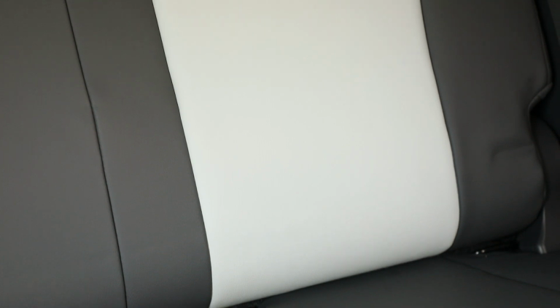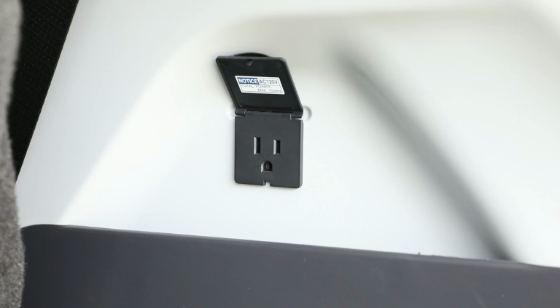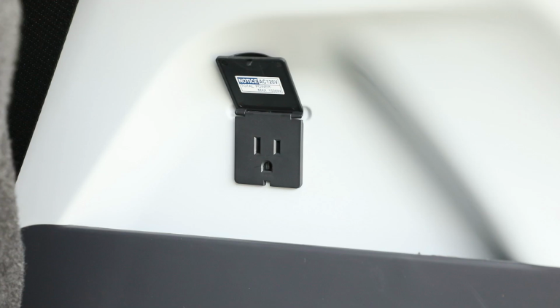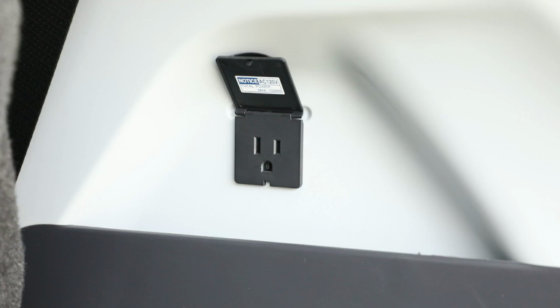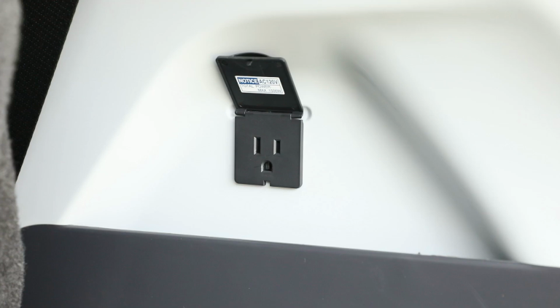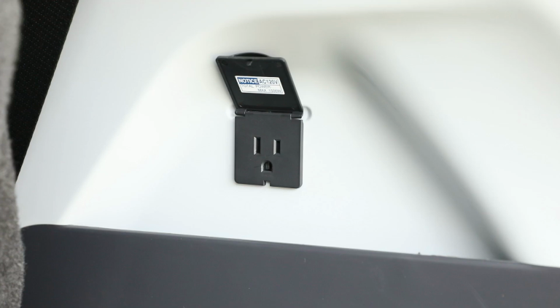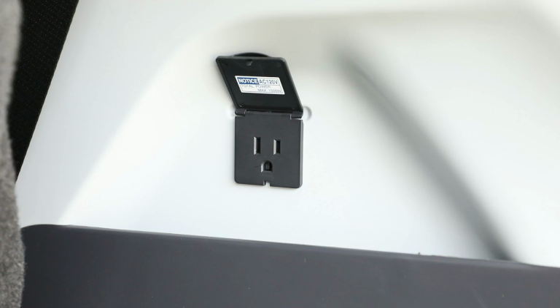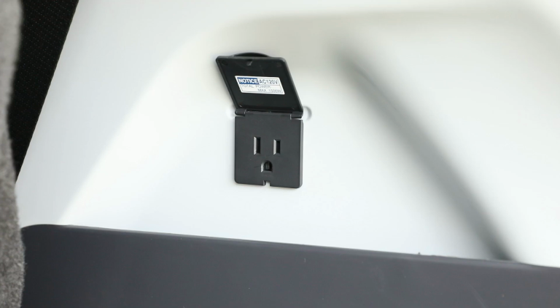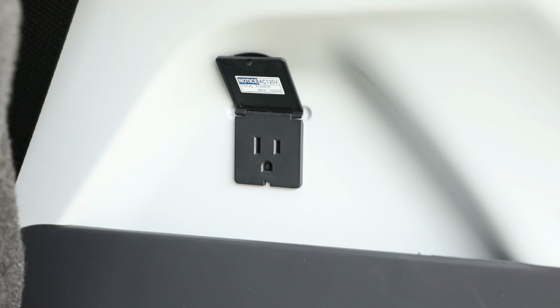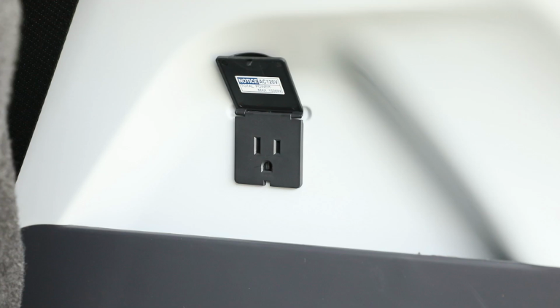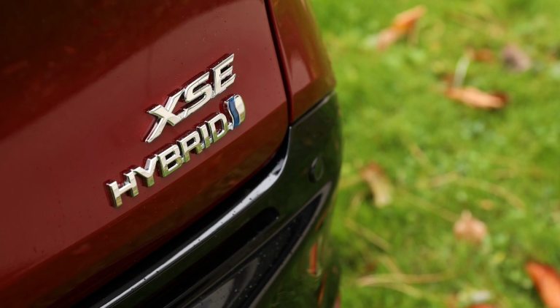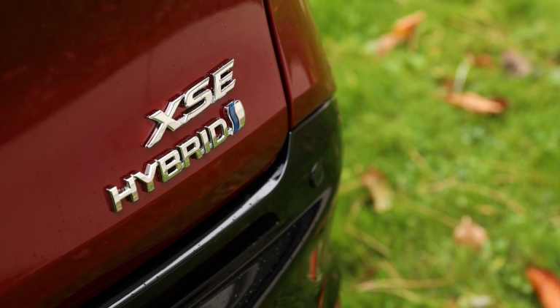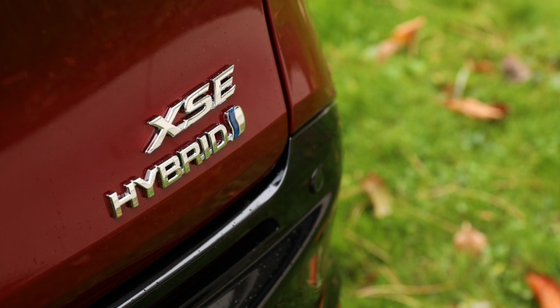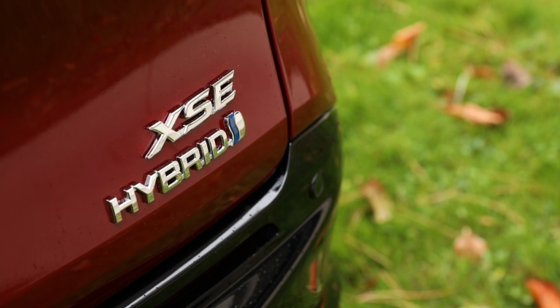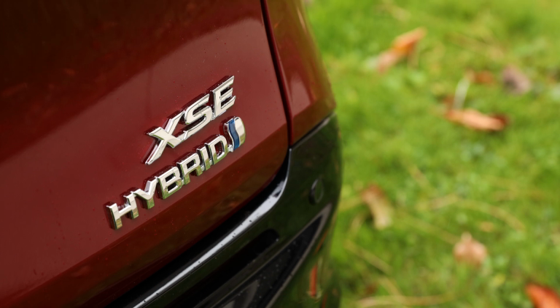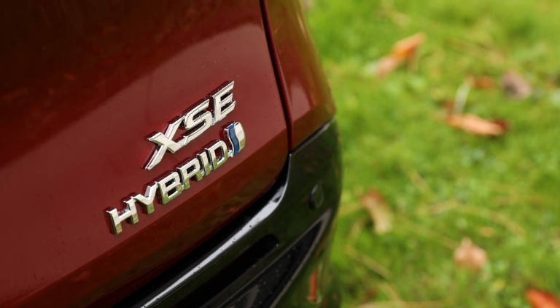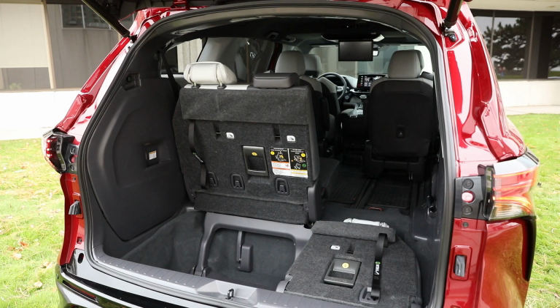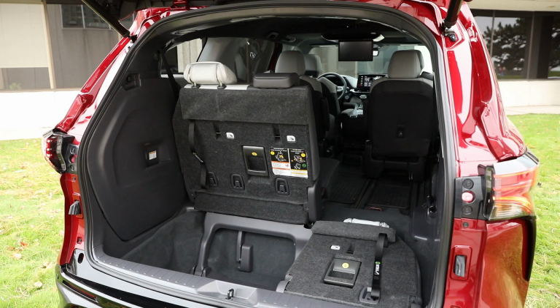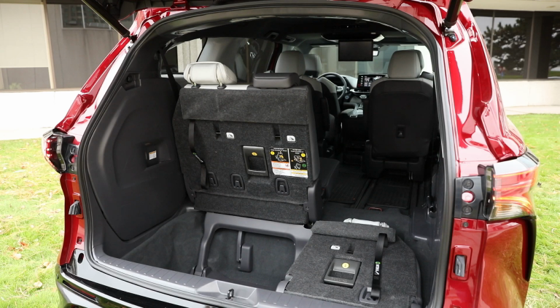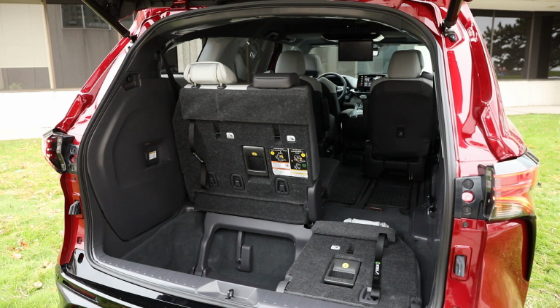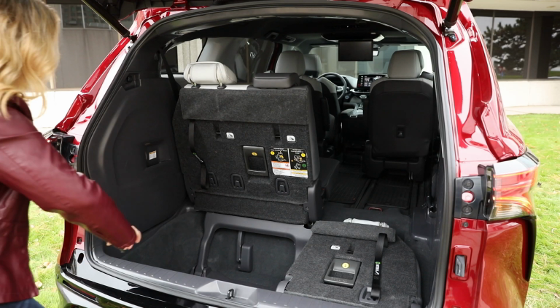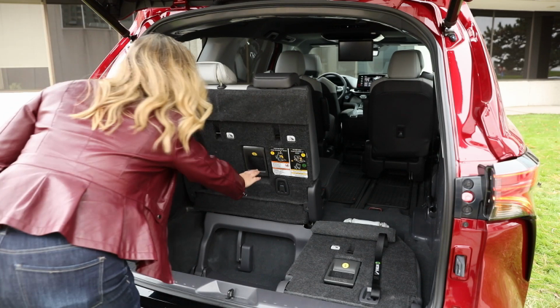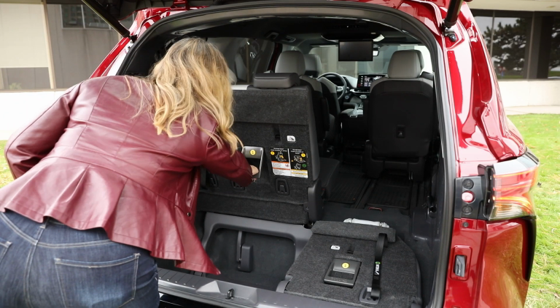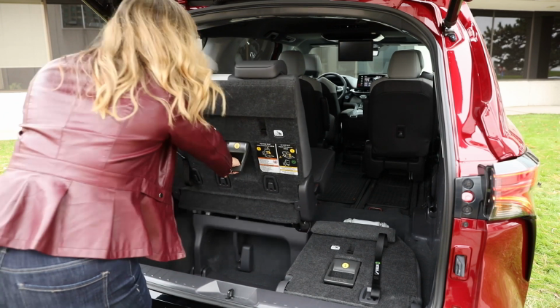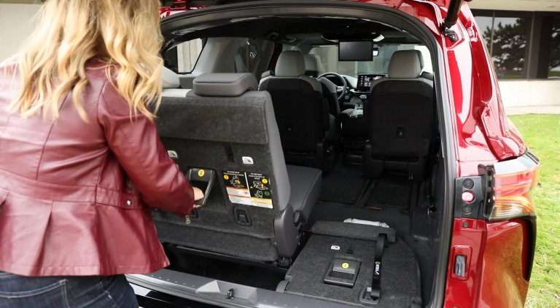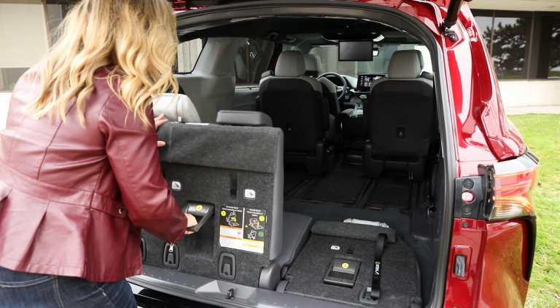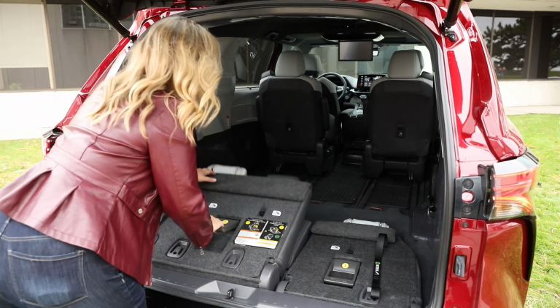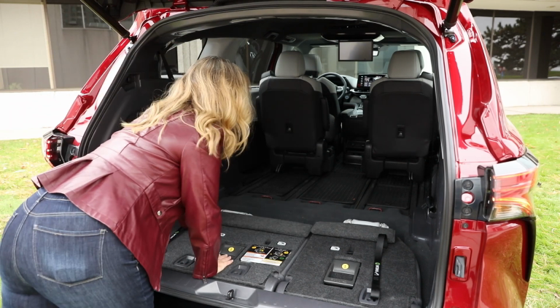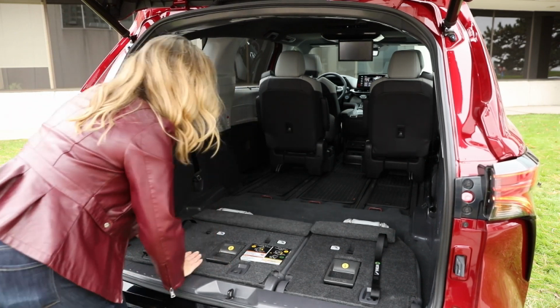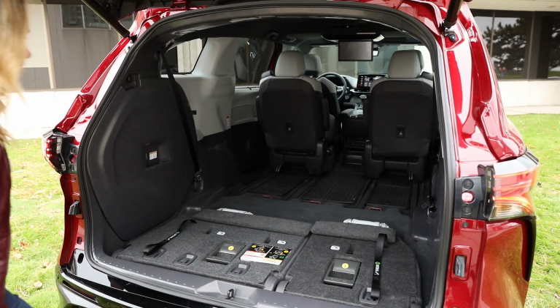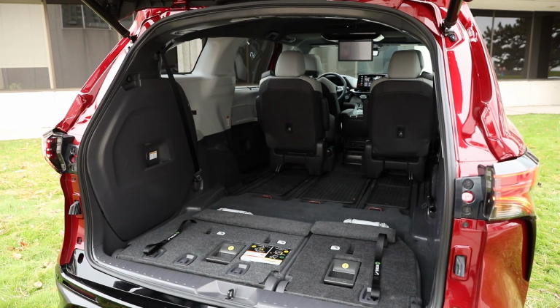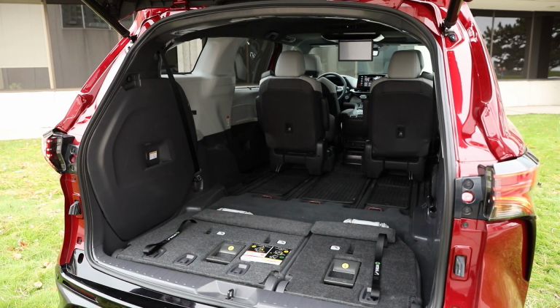You'll find another high-wattage plug in the back, and these are powered off the battery for the hybrid drive system. This means they can power even small household appliances such as a microwave, which could really change the road trip experience.